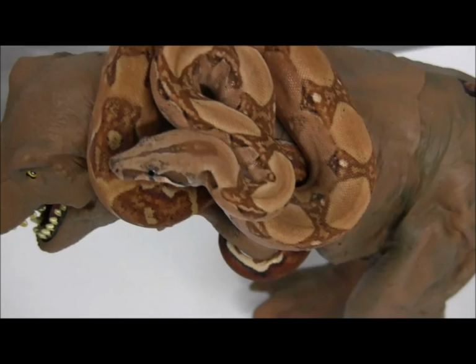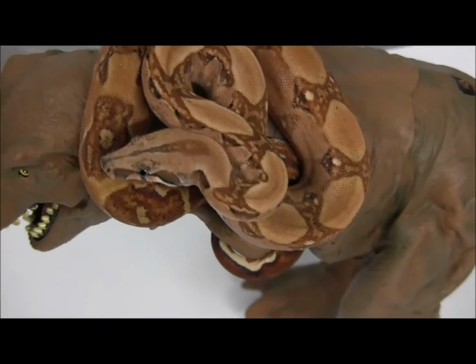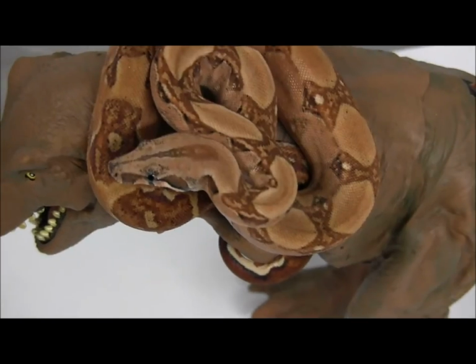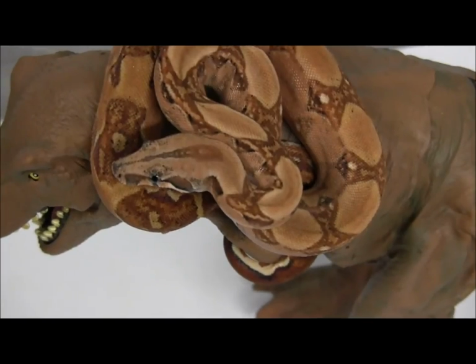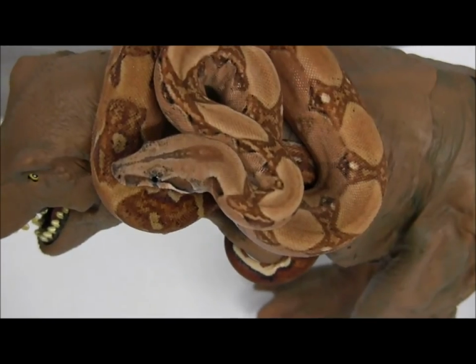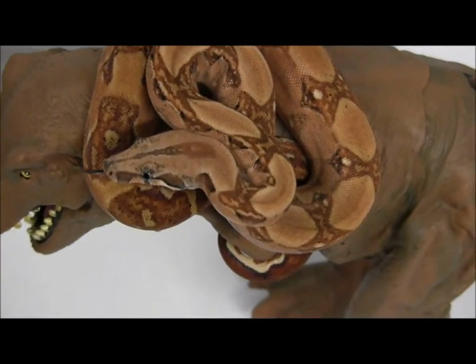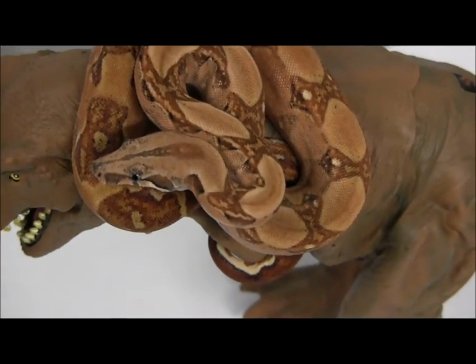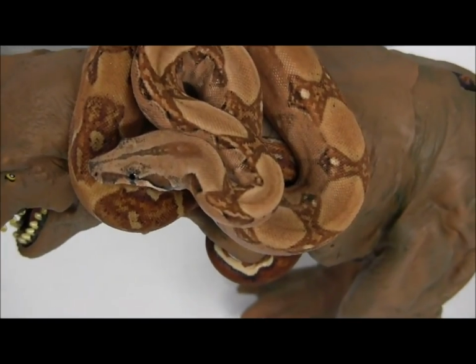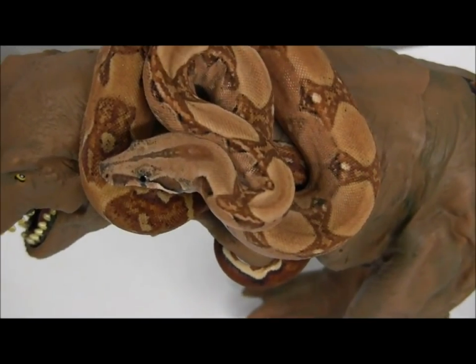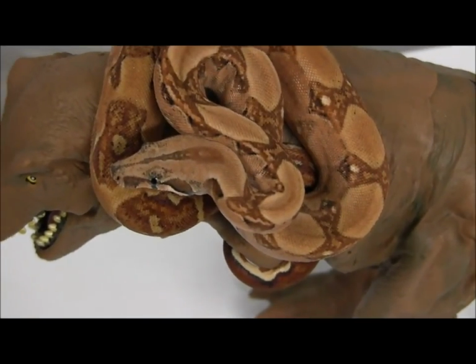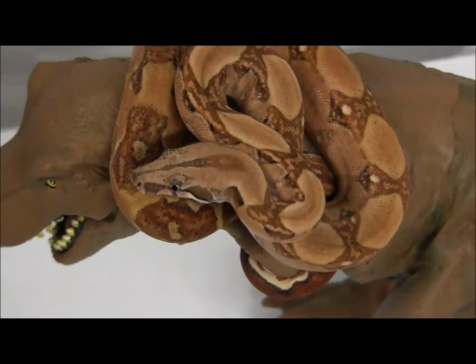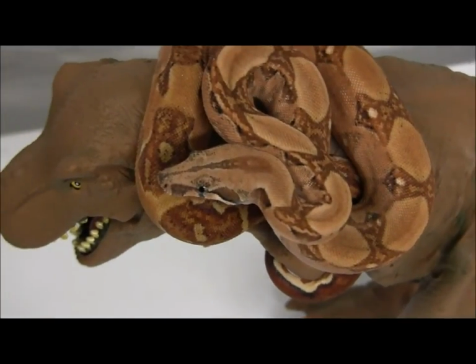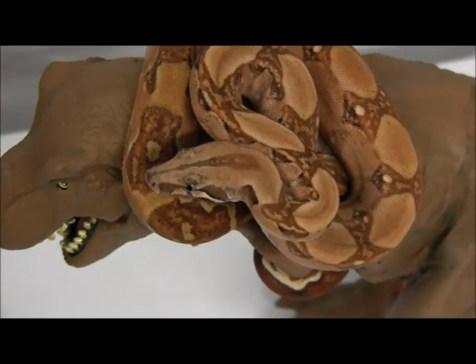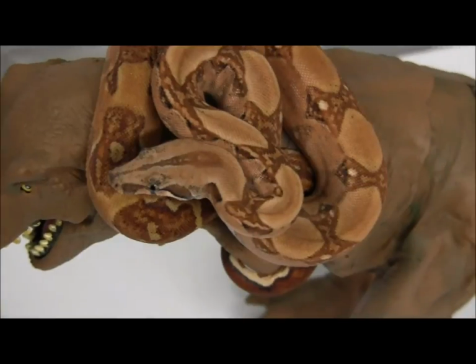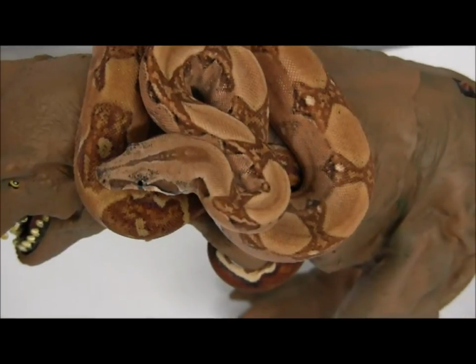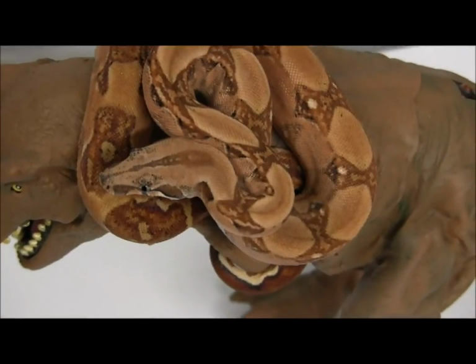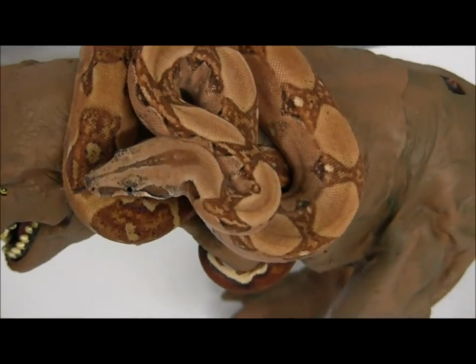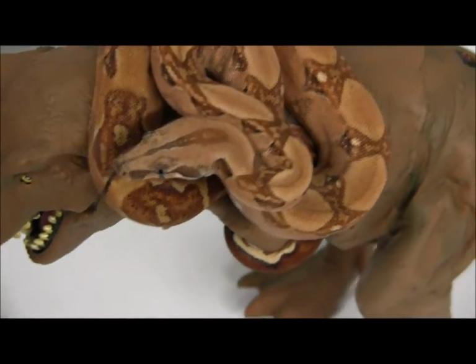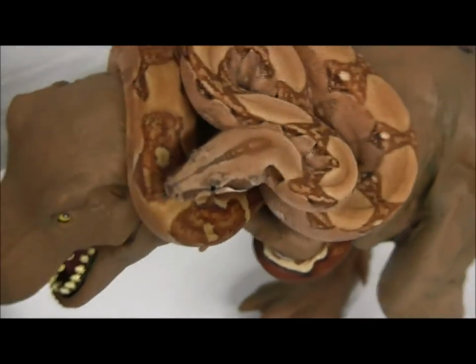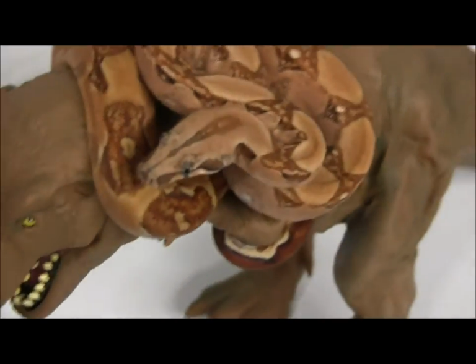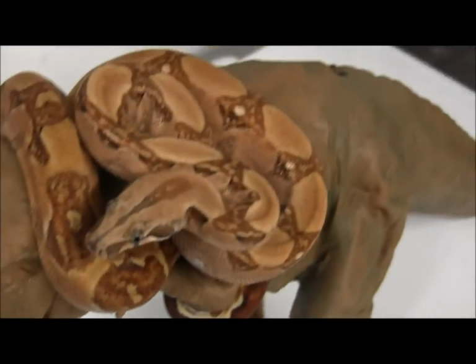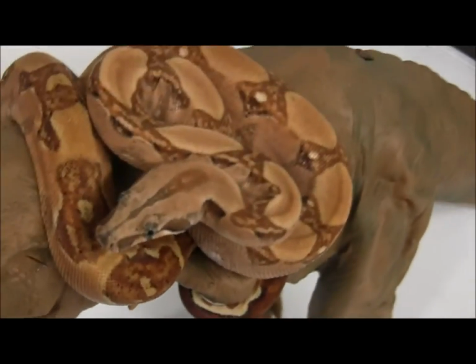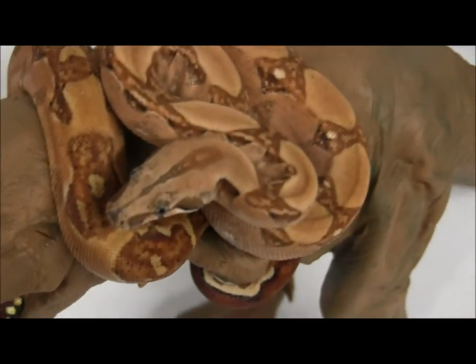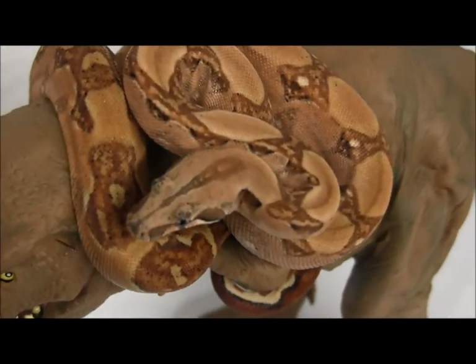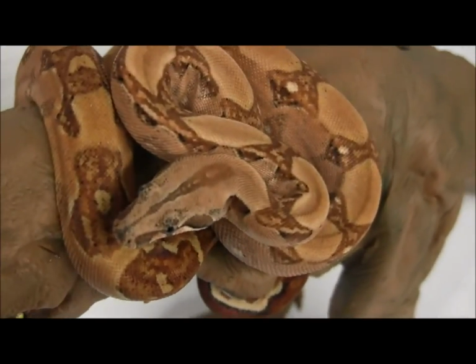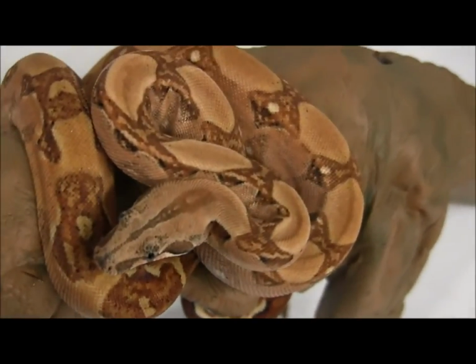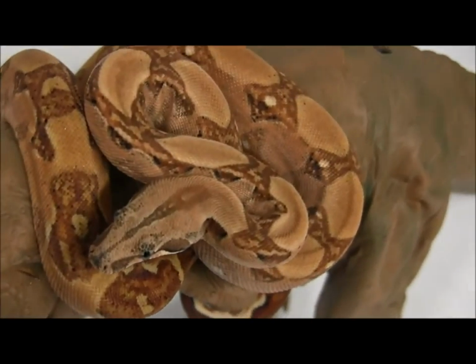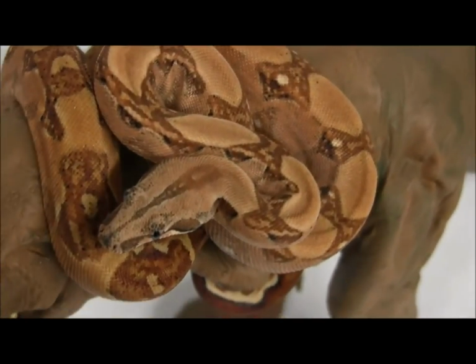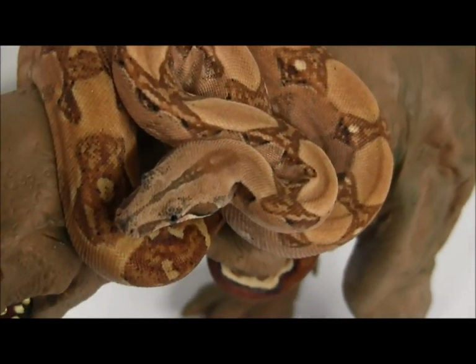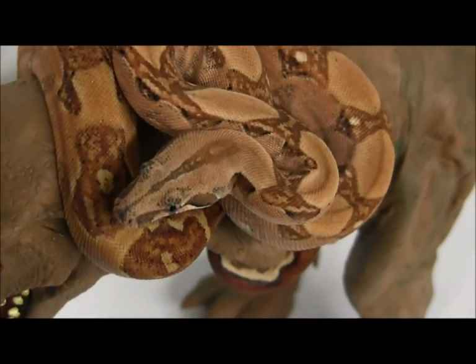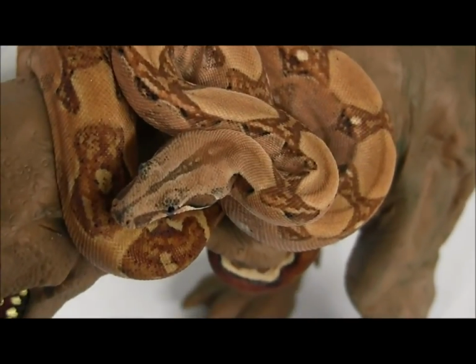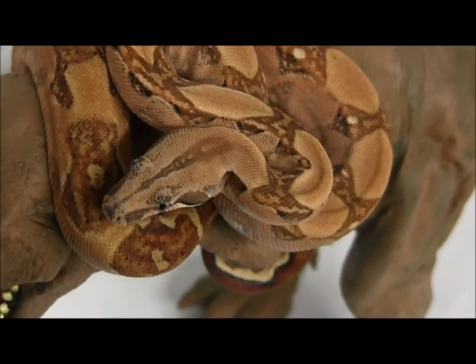This is one of our beautiful small salmon boas. These guys make fantastic pets and this one is exceptionally beautiful with lots of pinks and reds to them.